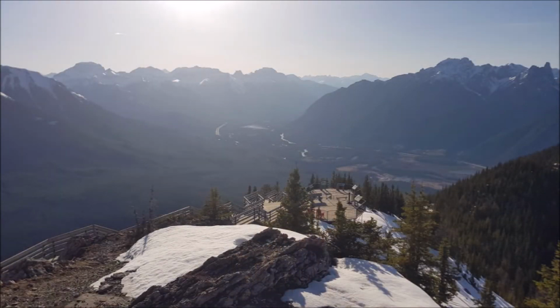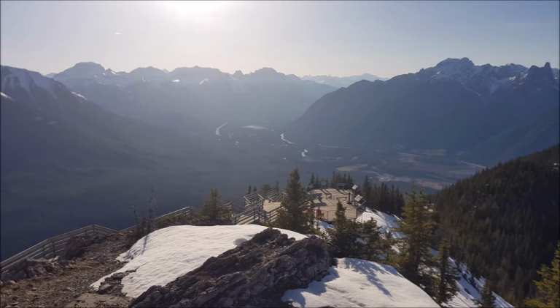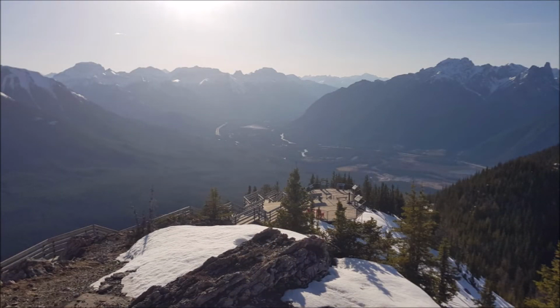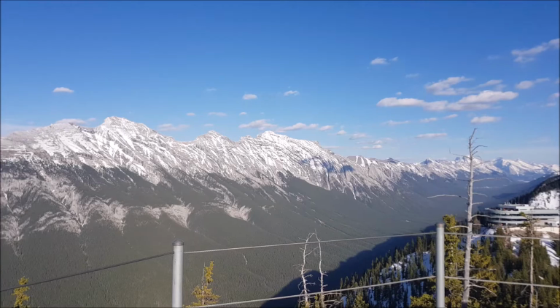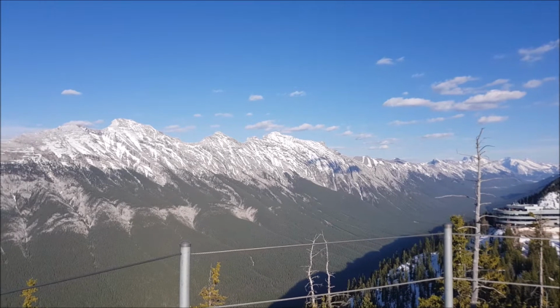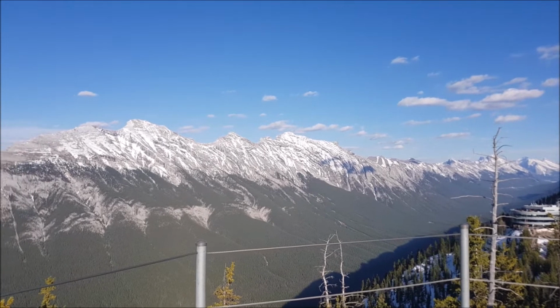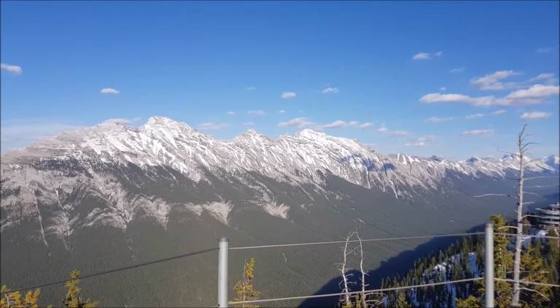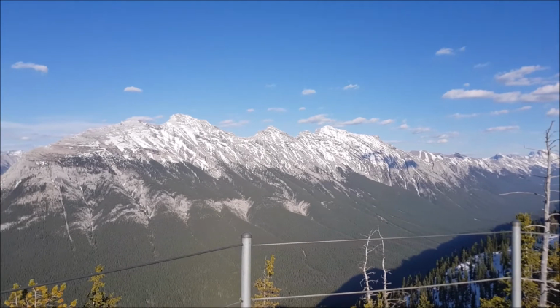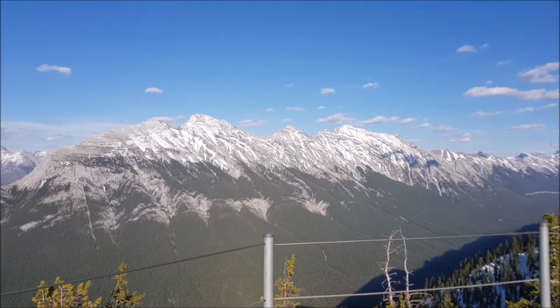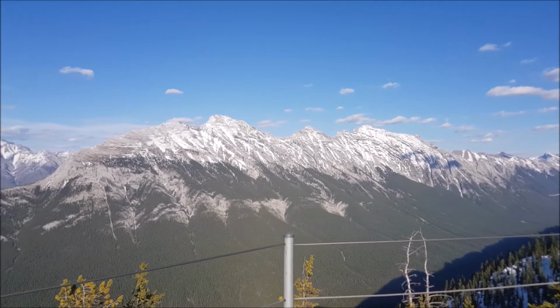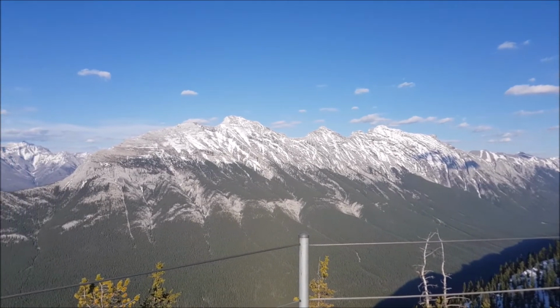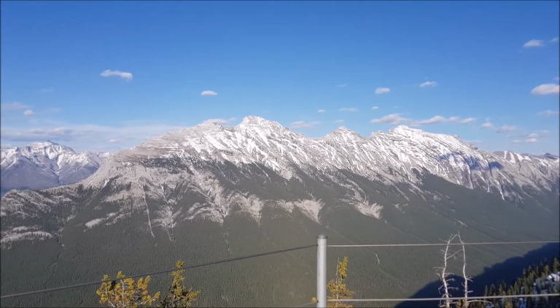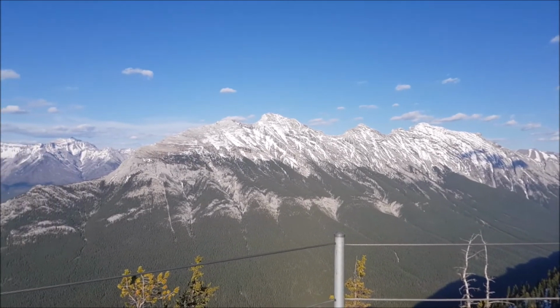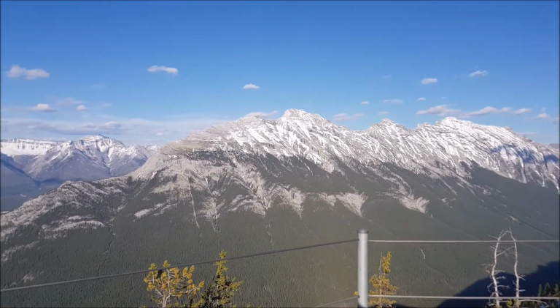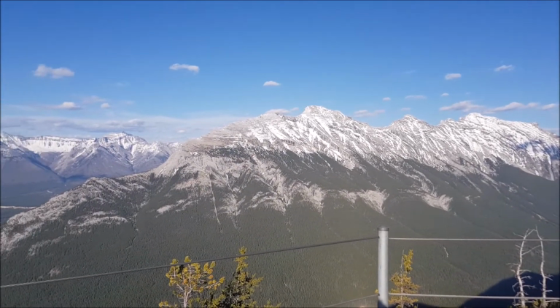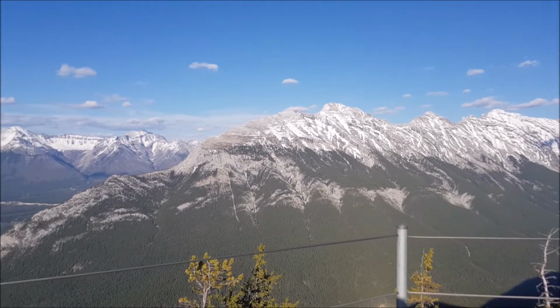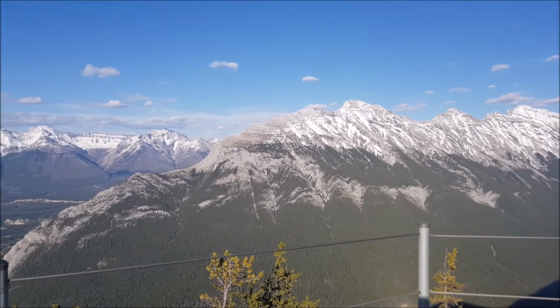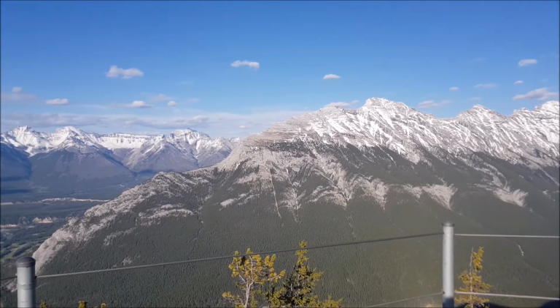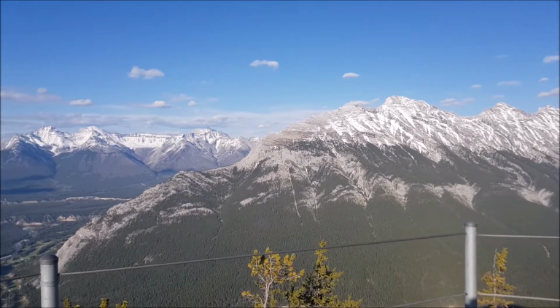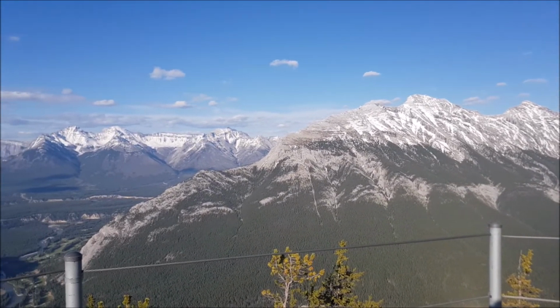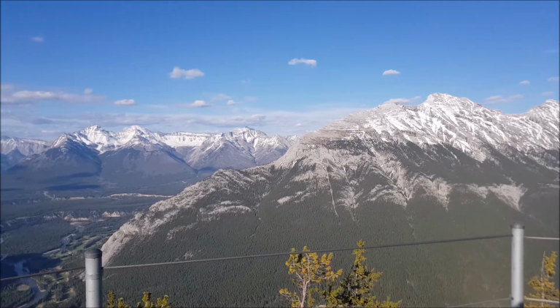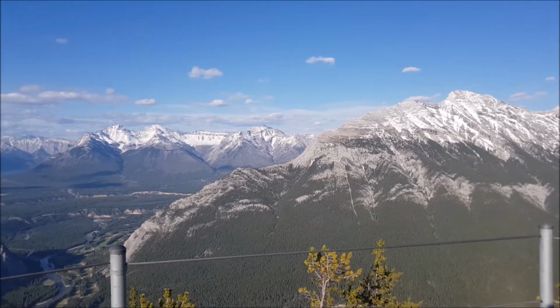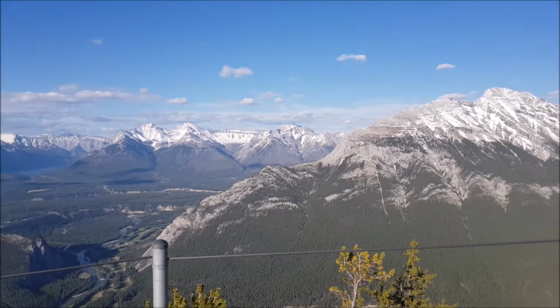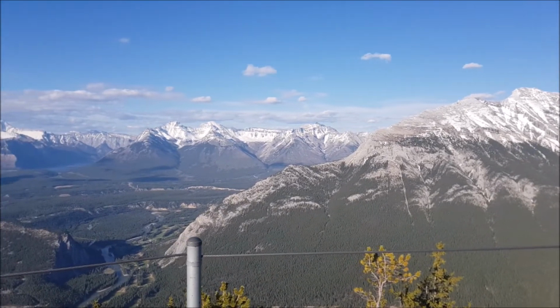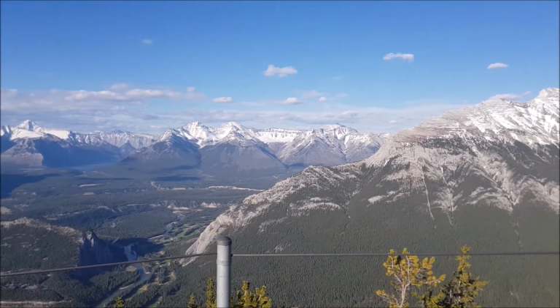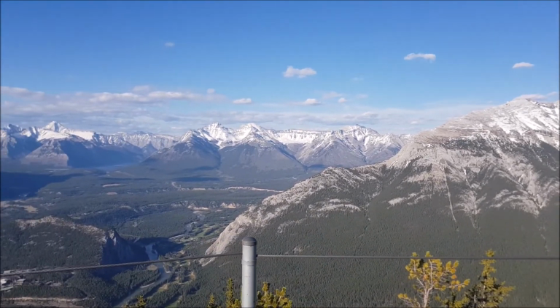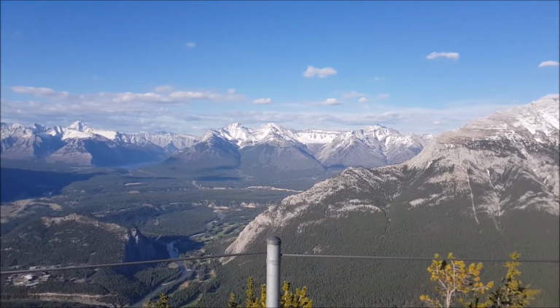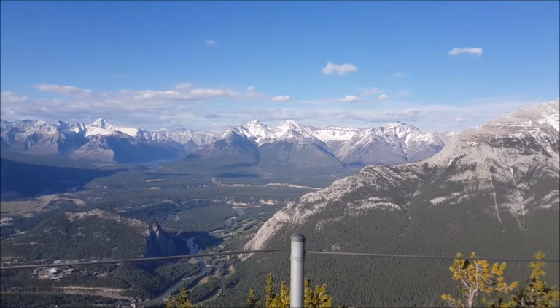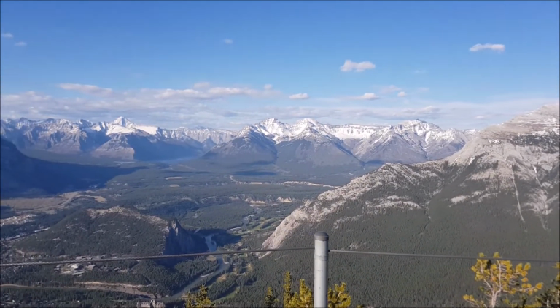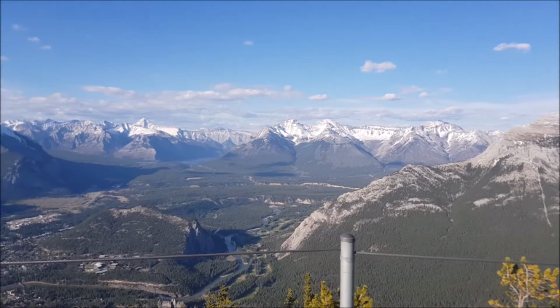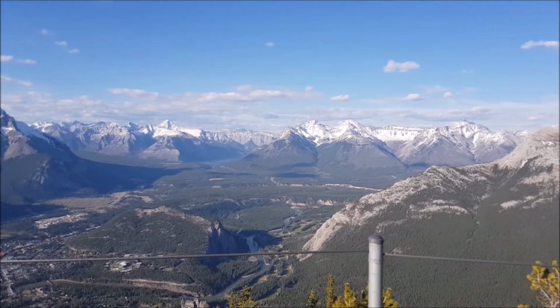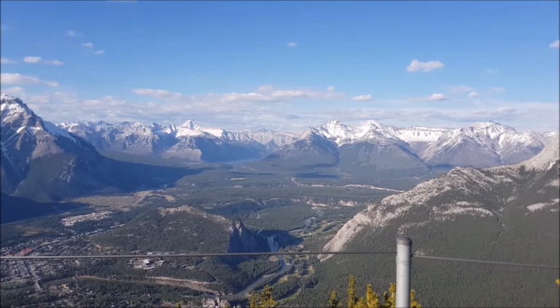Once at the top of the gondola, you can take a walk out to Sanson's Peak. They've got these really nice wide boardwalks with plenty of places along the way to stop and take photos and videos and things.